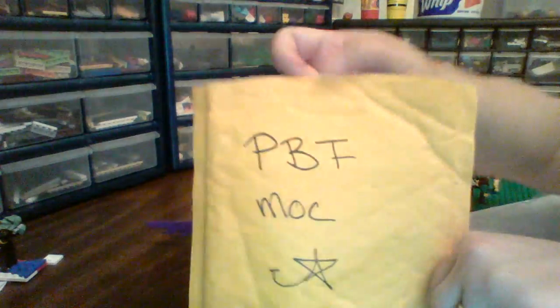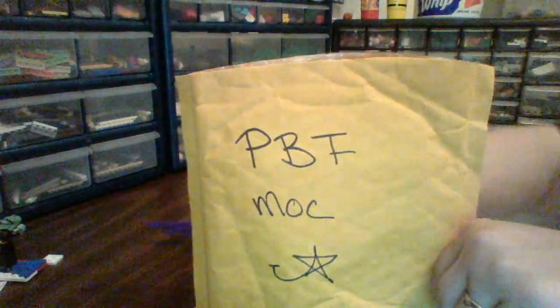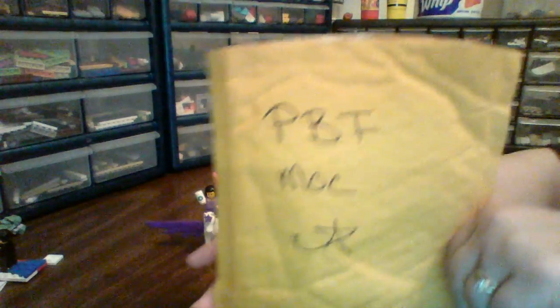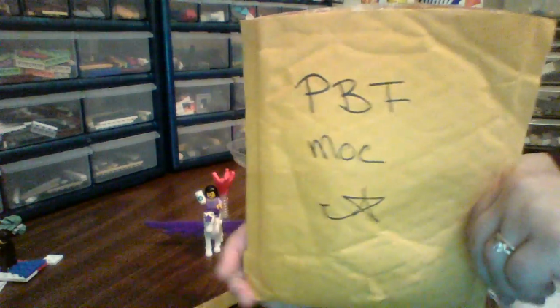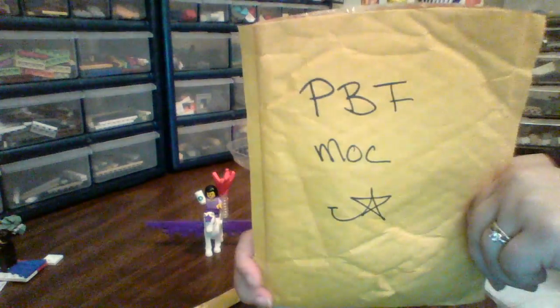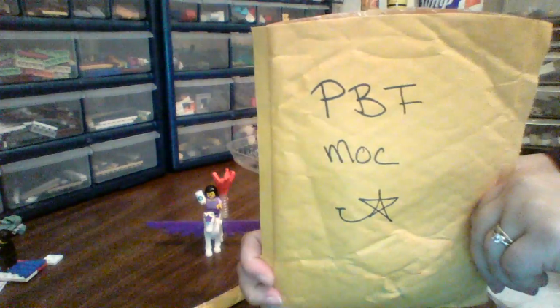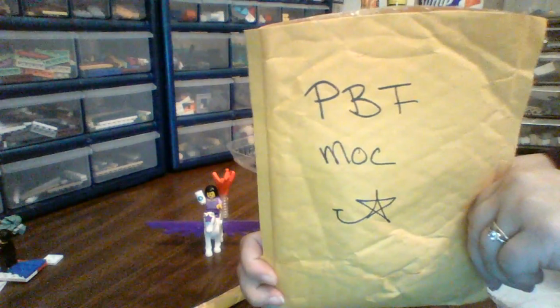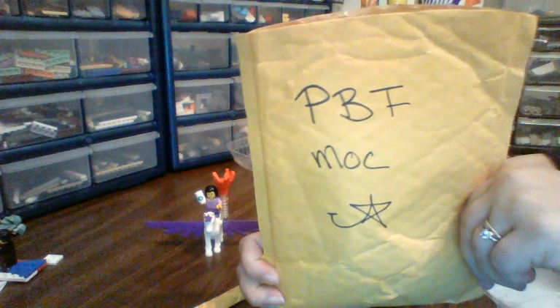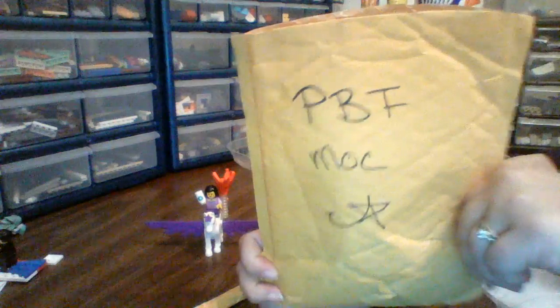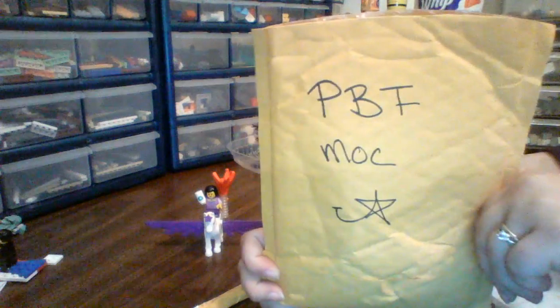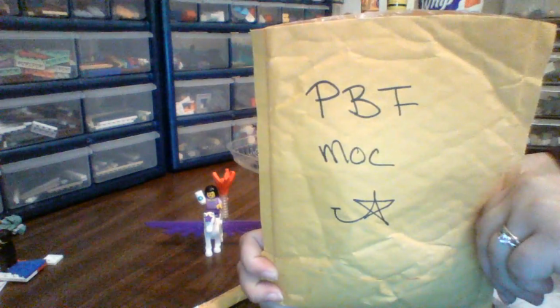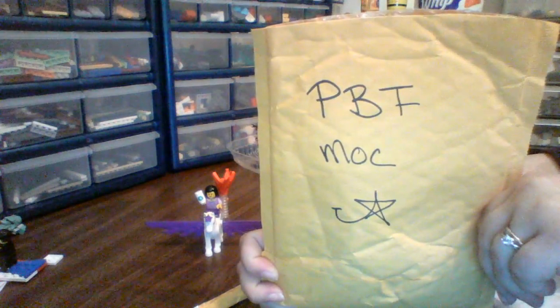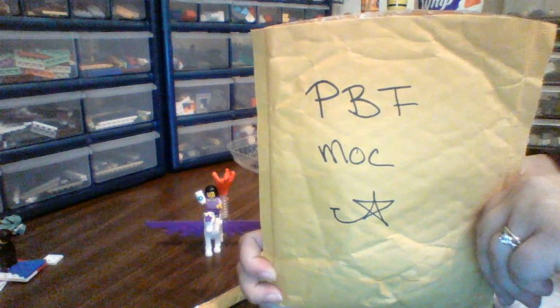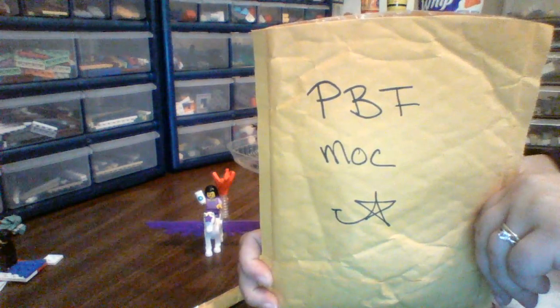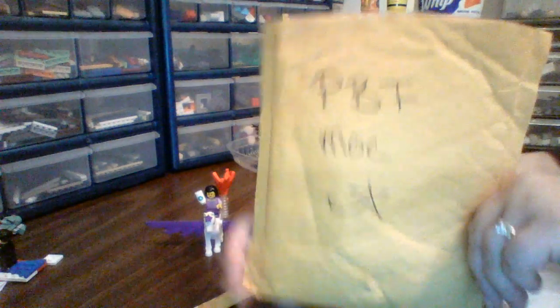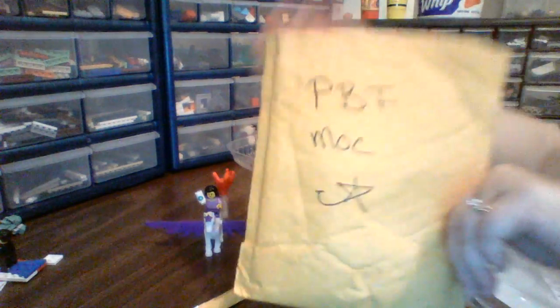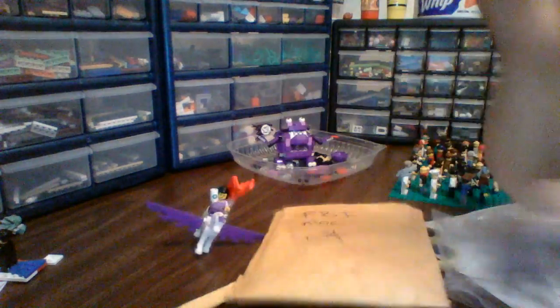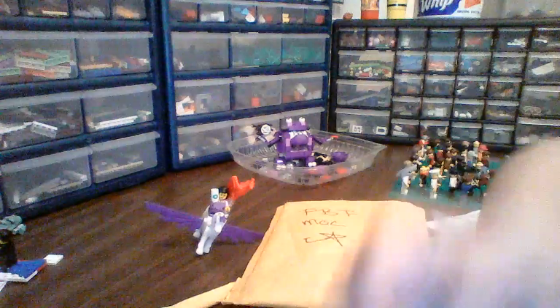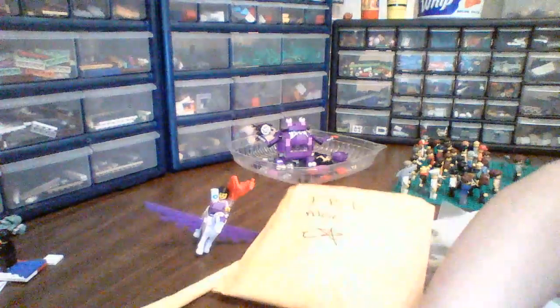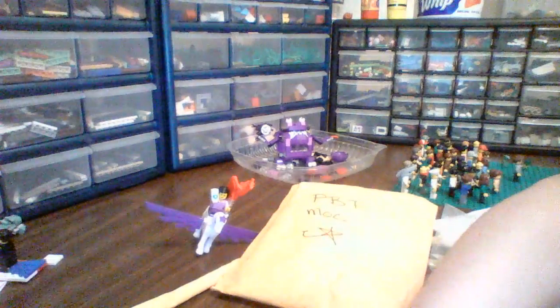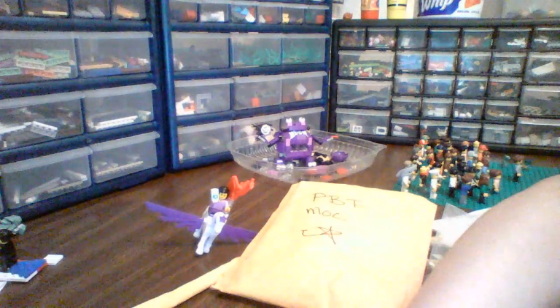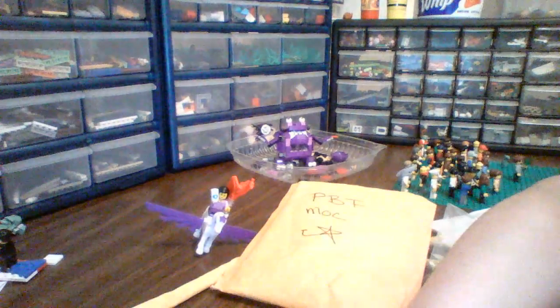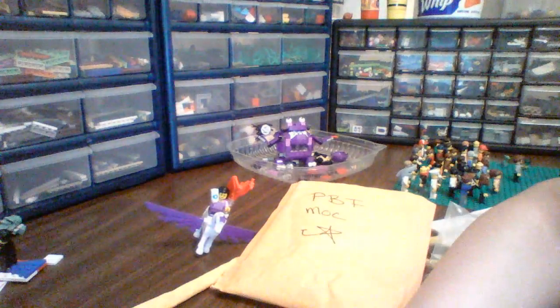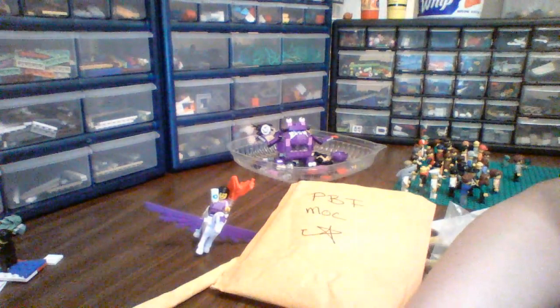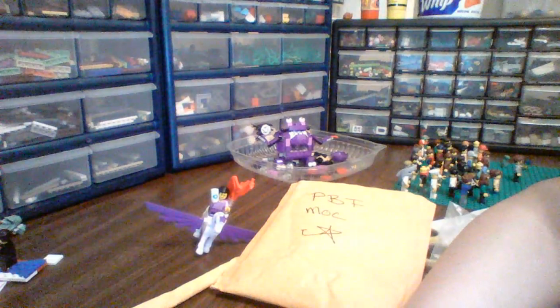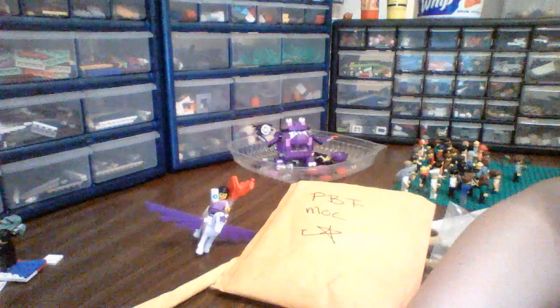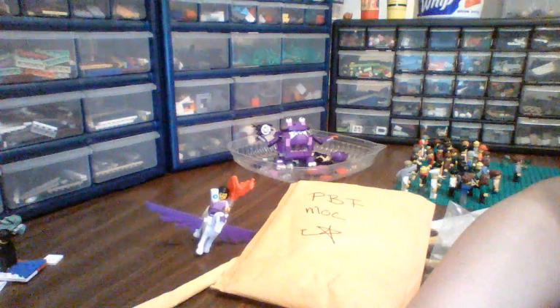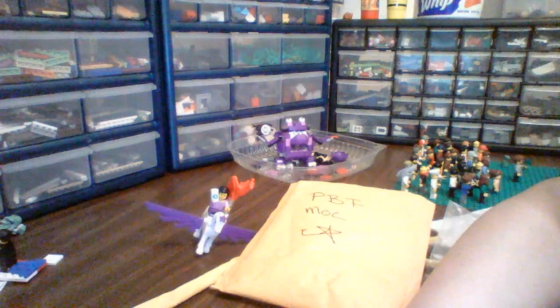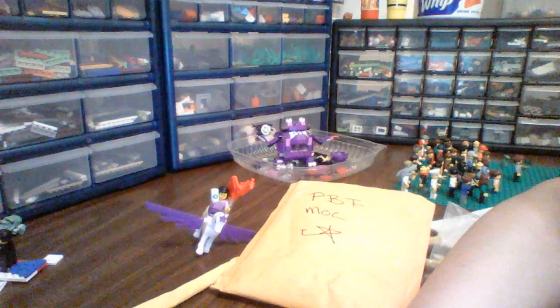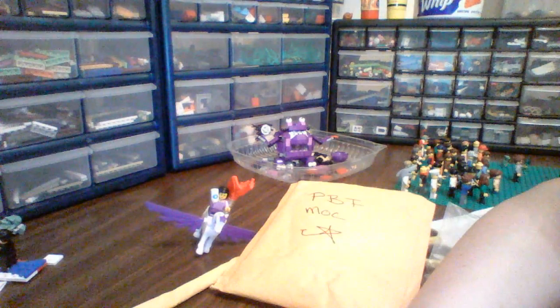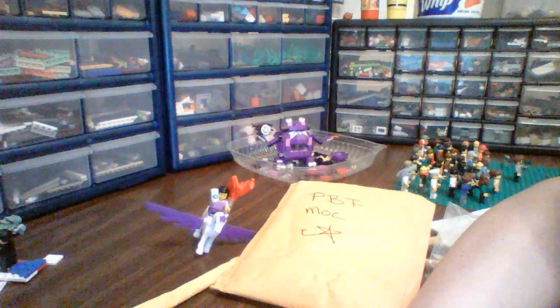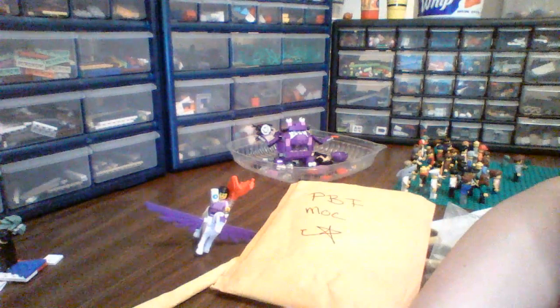Be sure to check out Instagram for more information about my Philly BrickFest mock, and thanks for watching. Like, comment, and subscribe, and remember to smile, starshine.